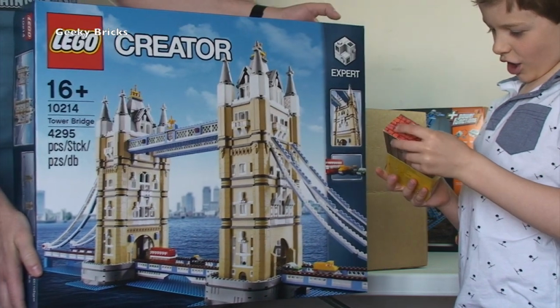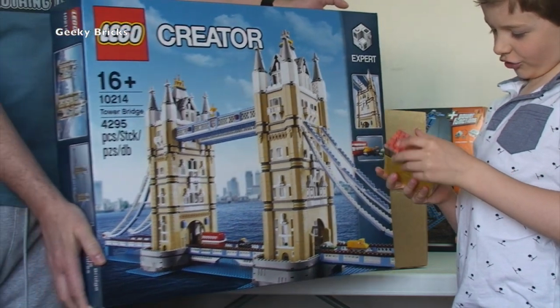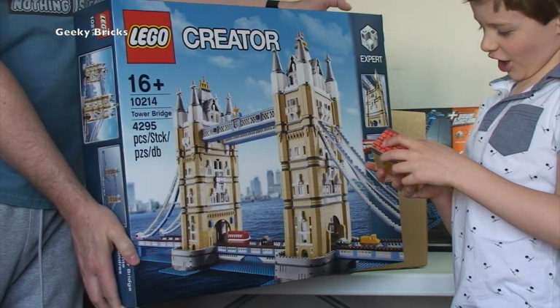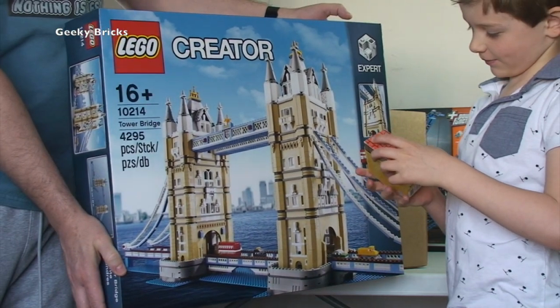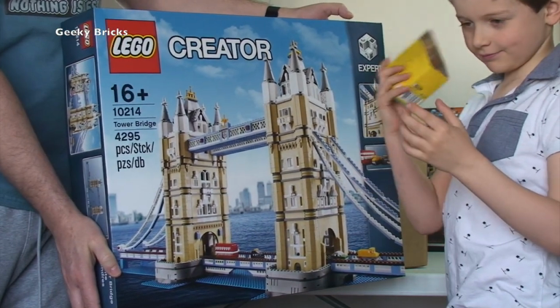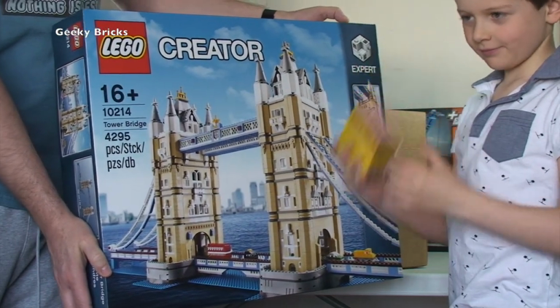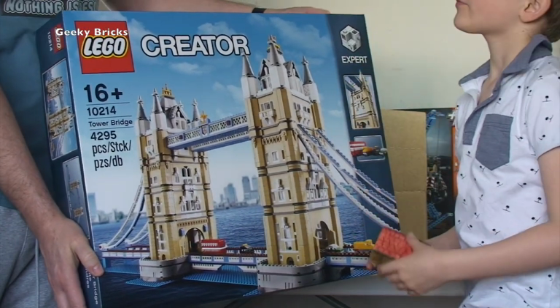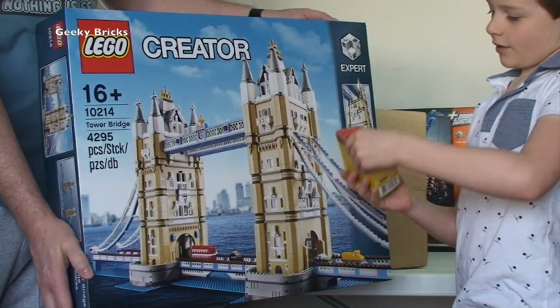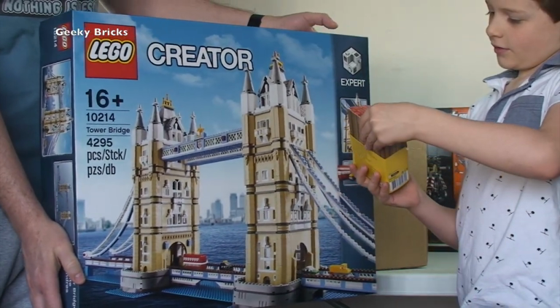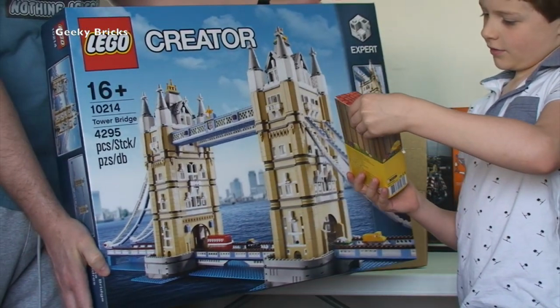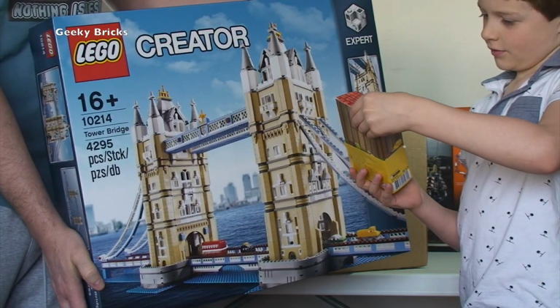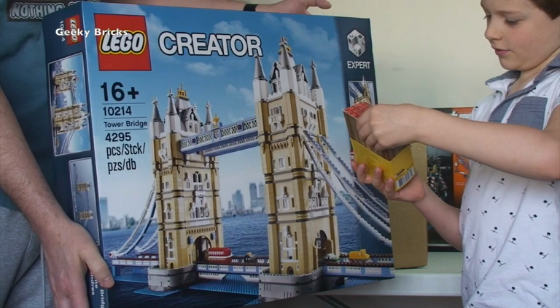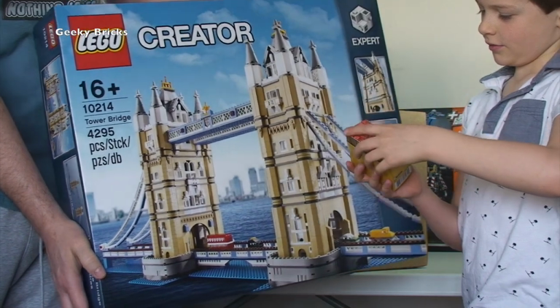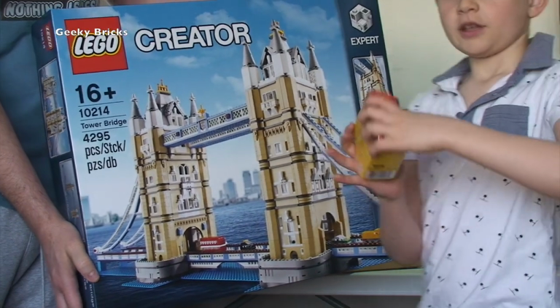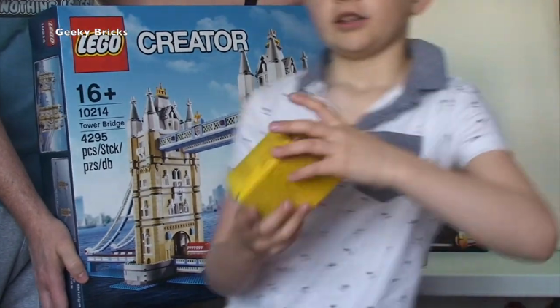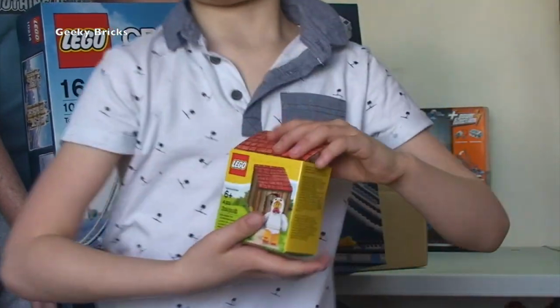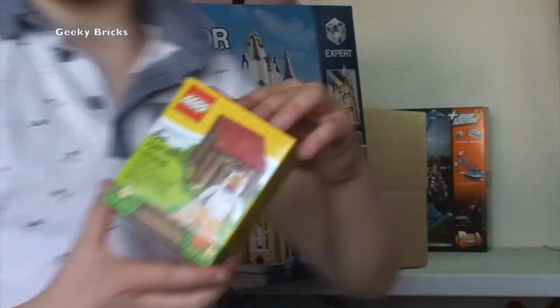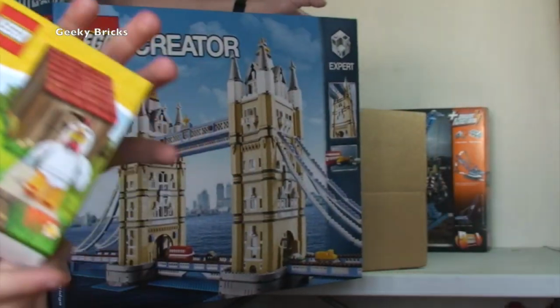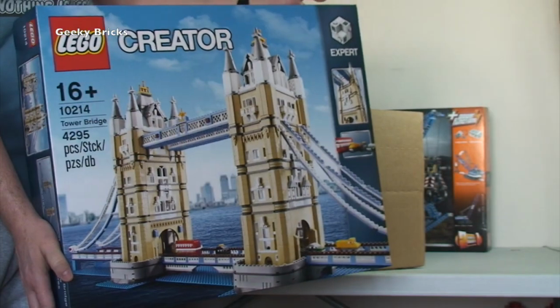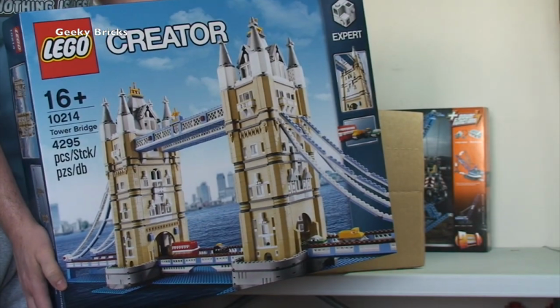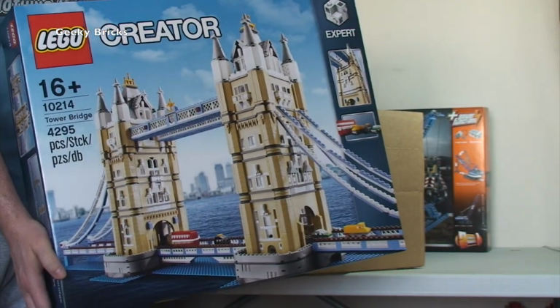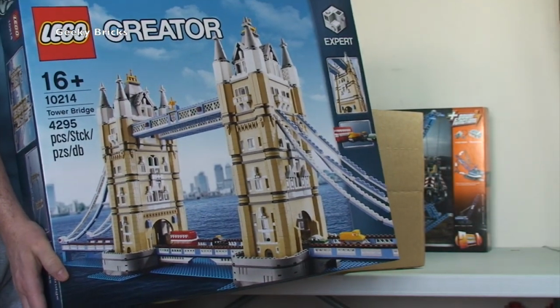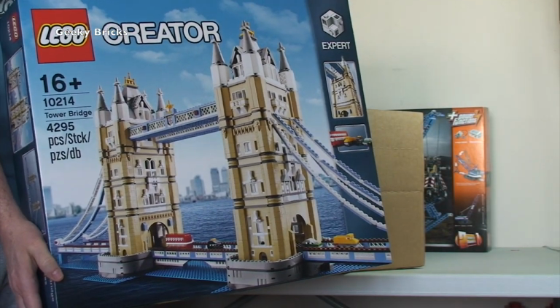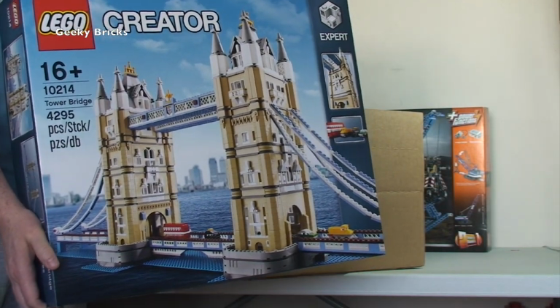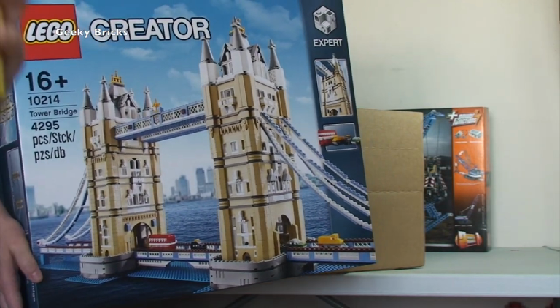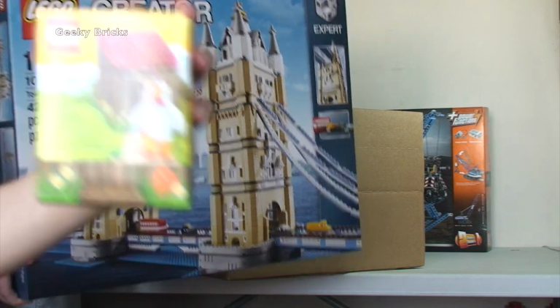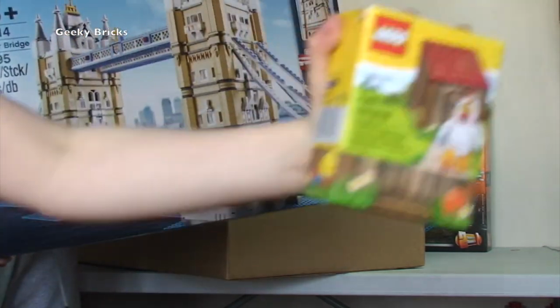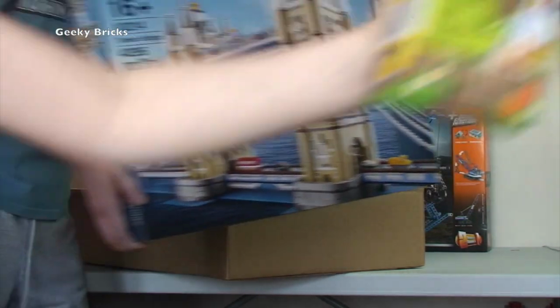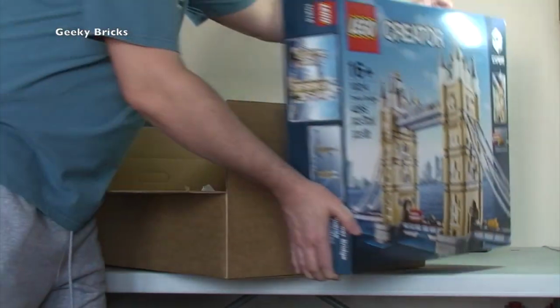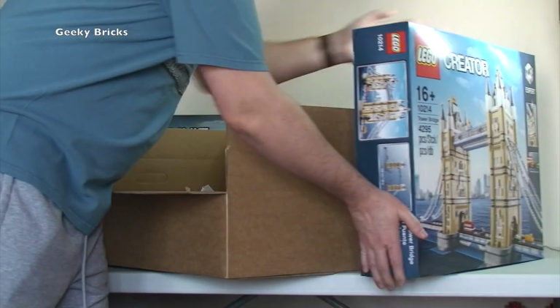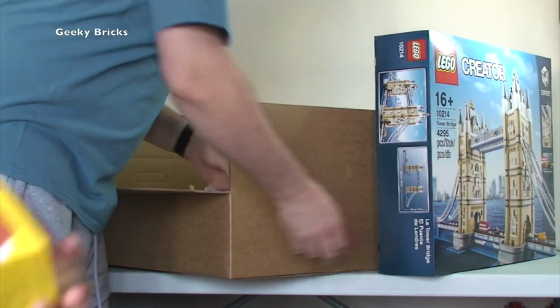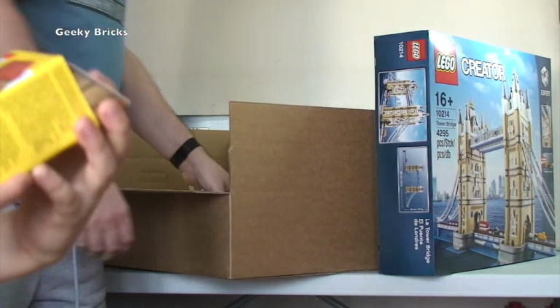I think this set is going to be discontinued this year, maybe stretching into next year. I'm going to get a few of these for future investments so I can continue to buy all this glorious LEGO. That will be going into my Bricklink store.